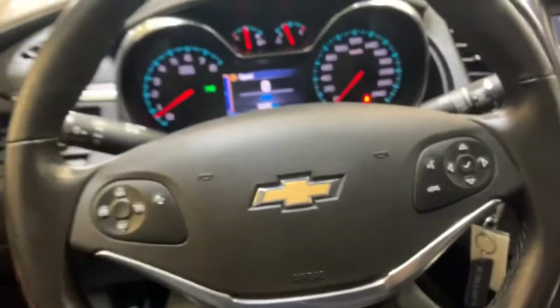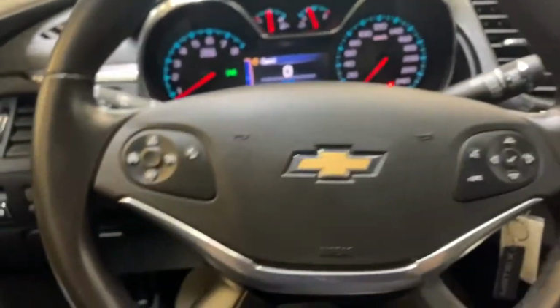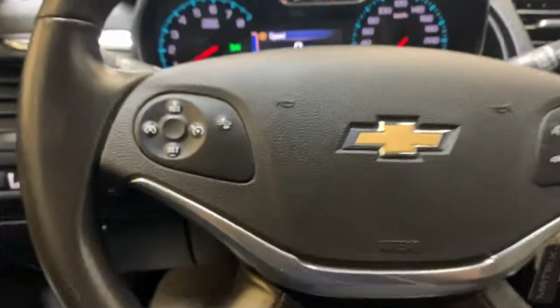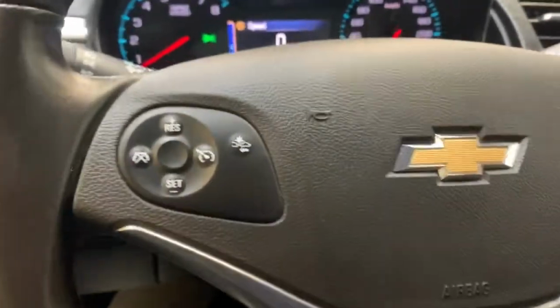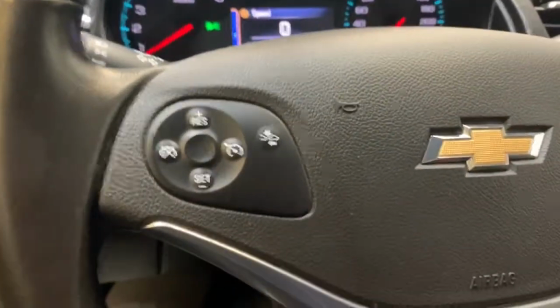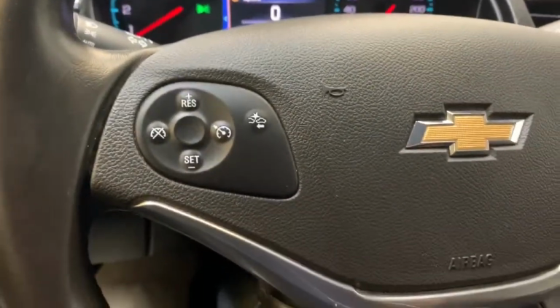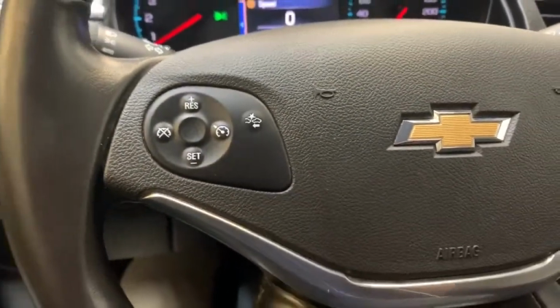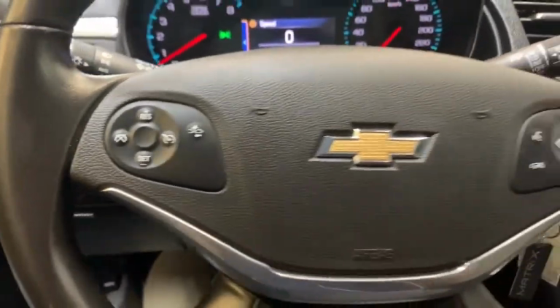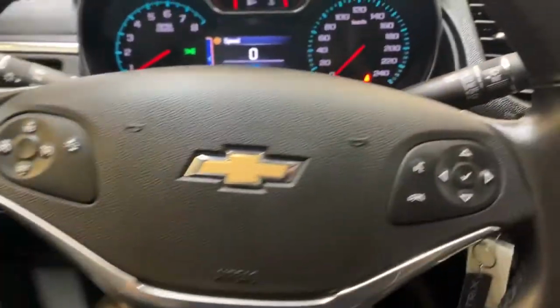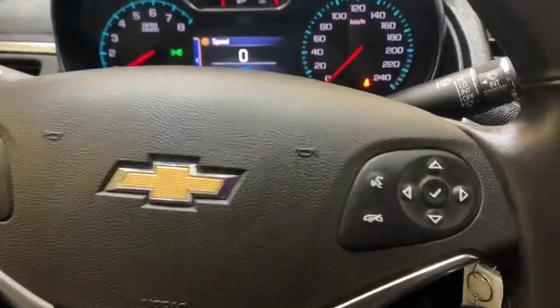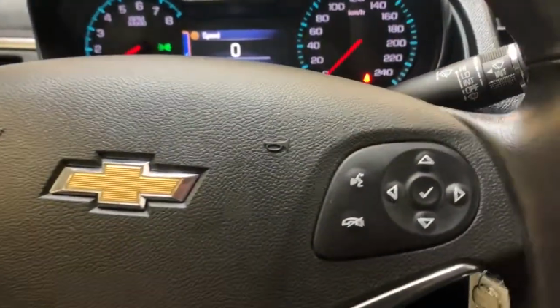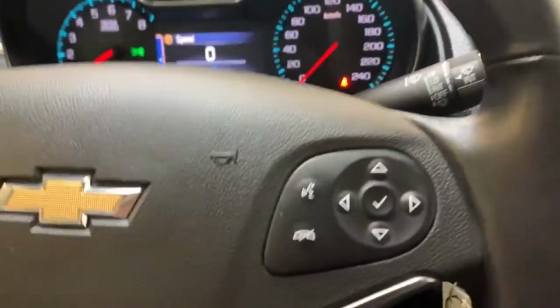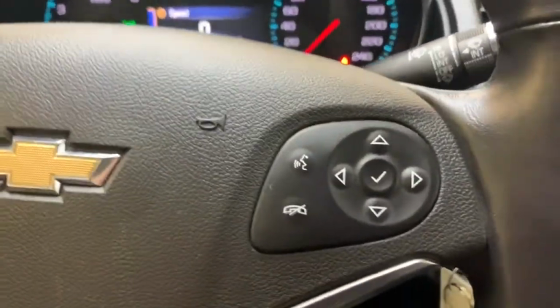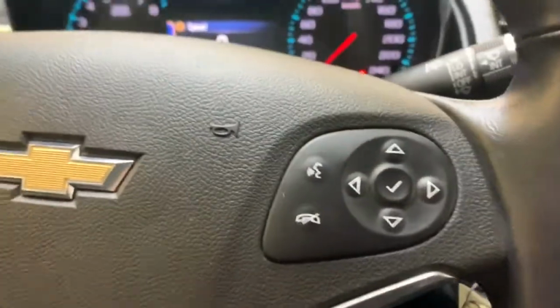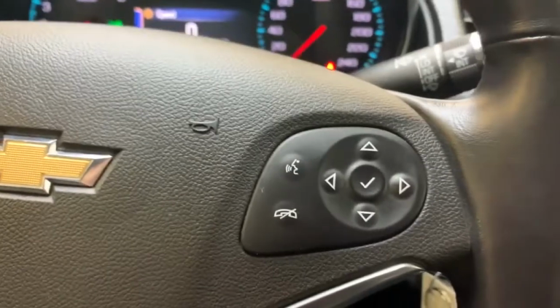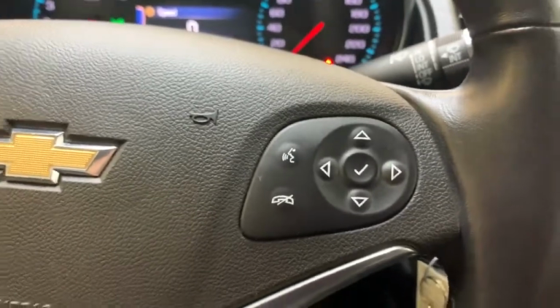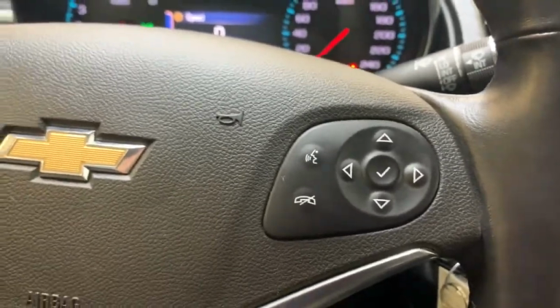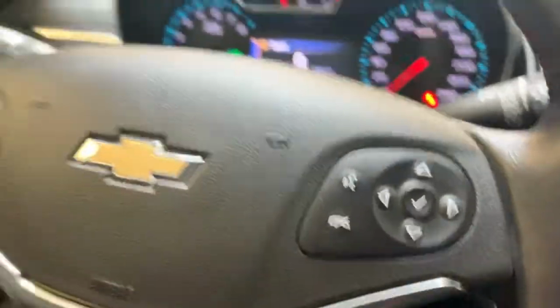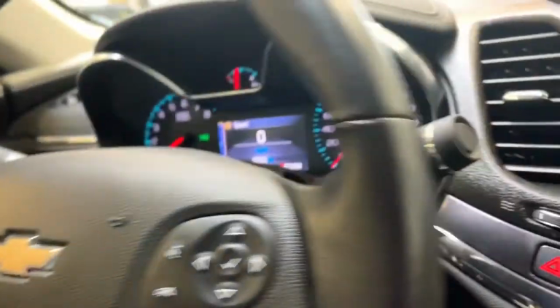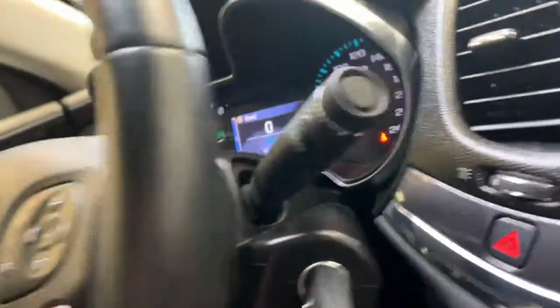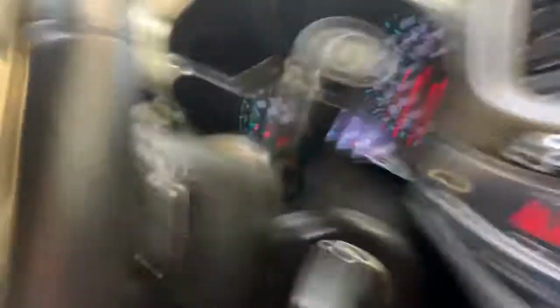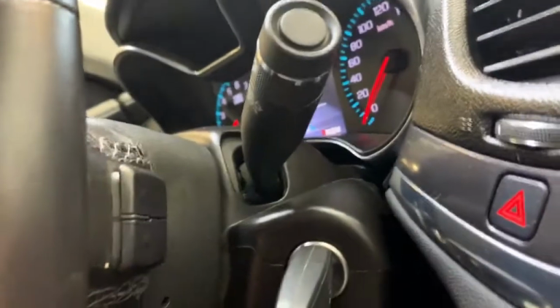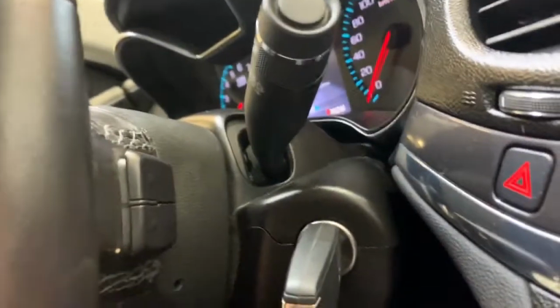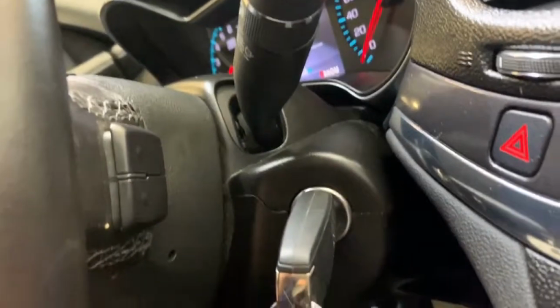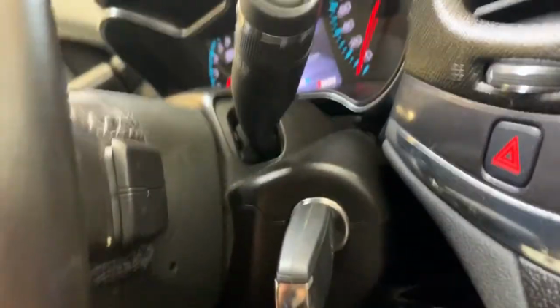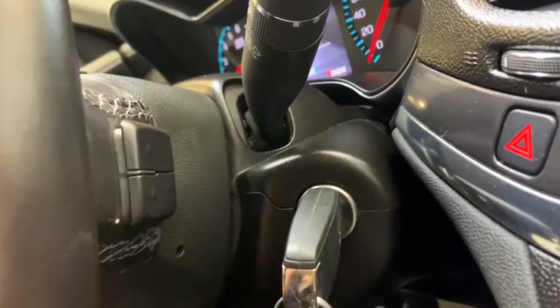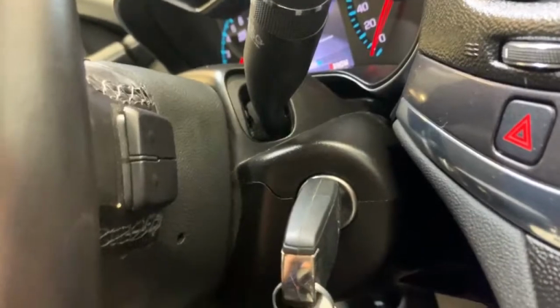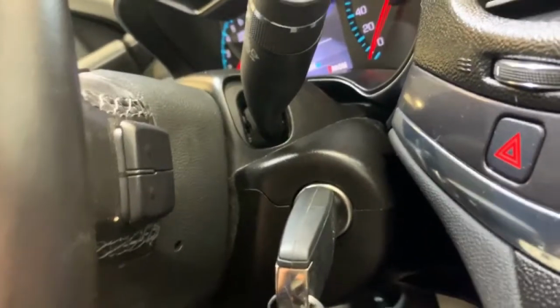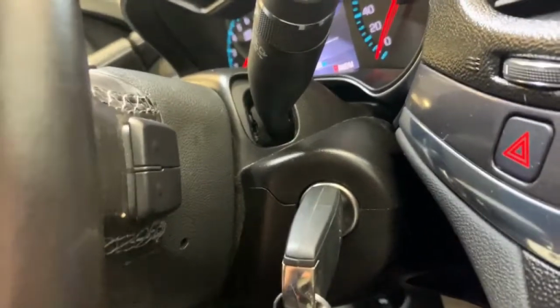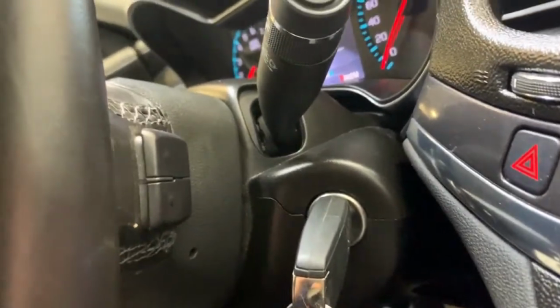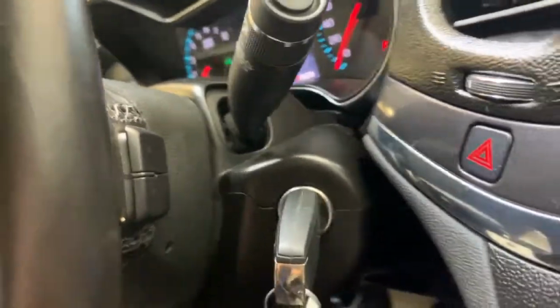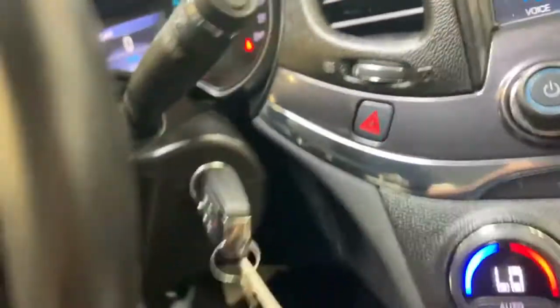On the steering wheel, cruise control is on one side with your Bluetooth and gauge cluster control on the other. On the back of the steering wheel there are two small buttons located on each side that control the stereo.